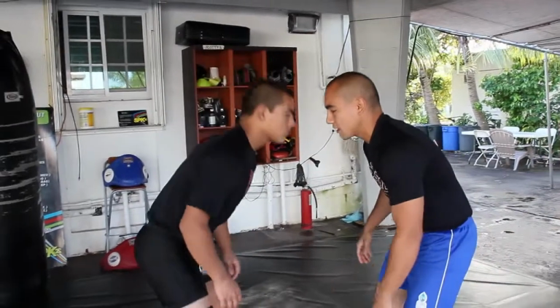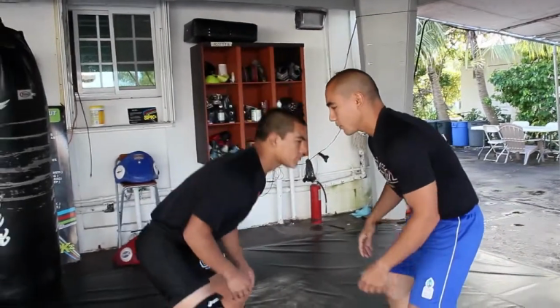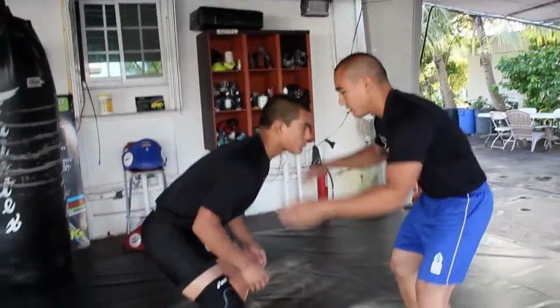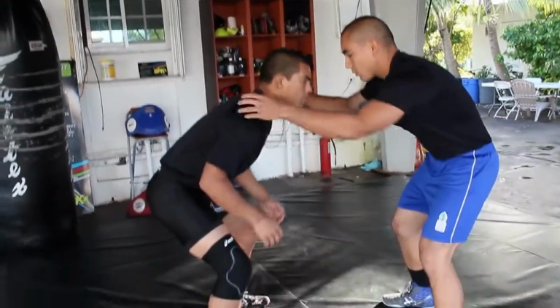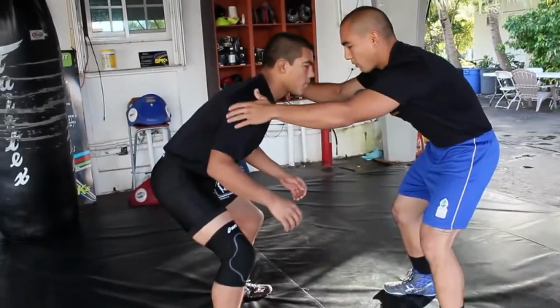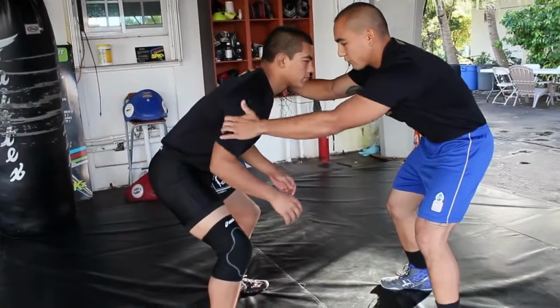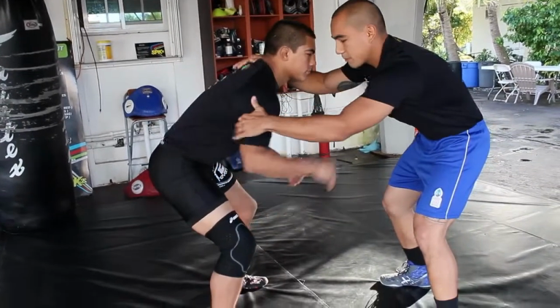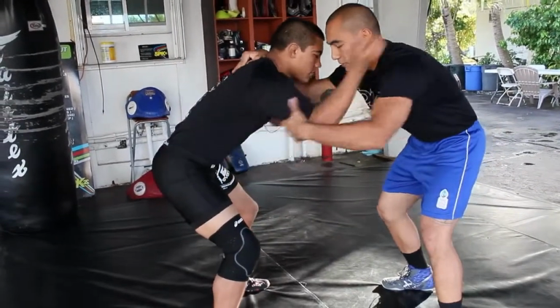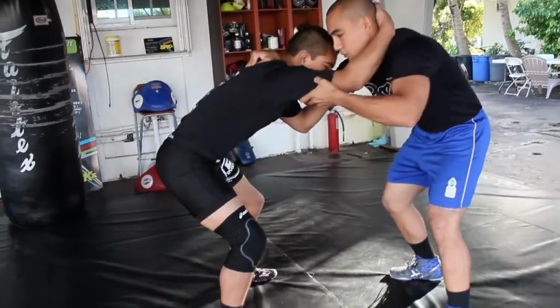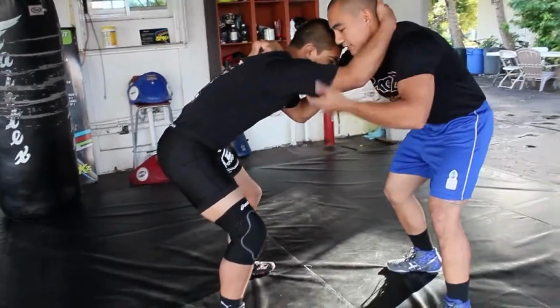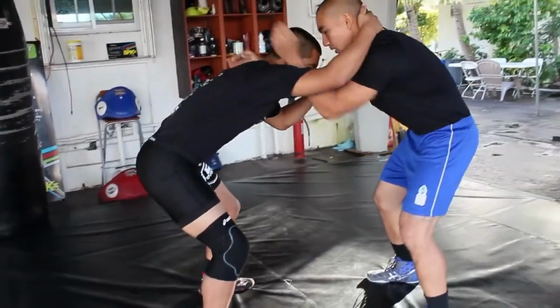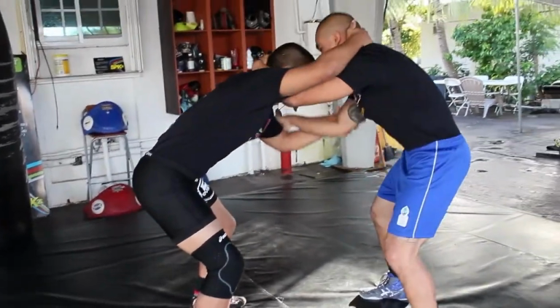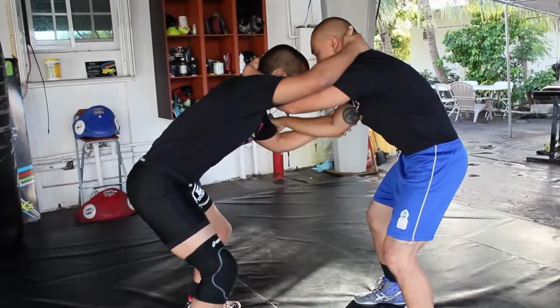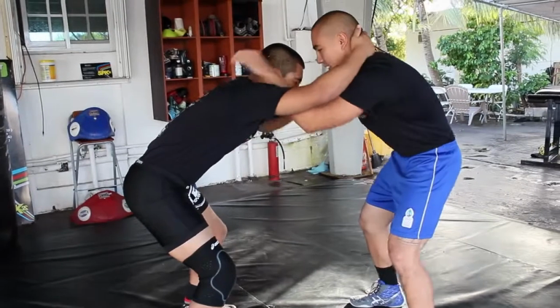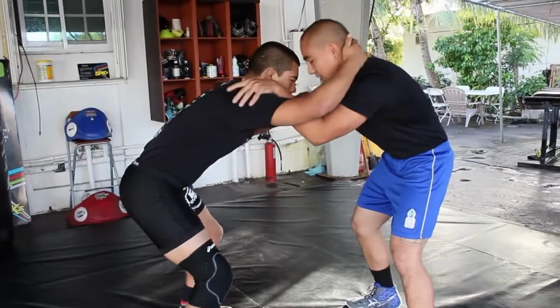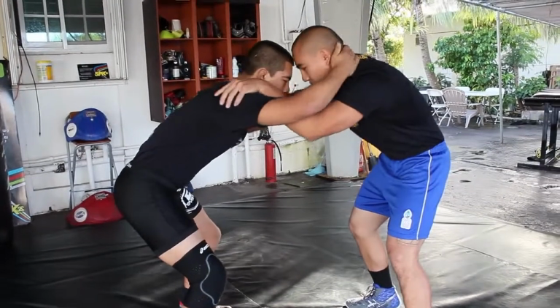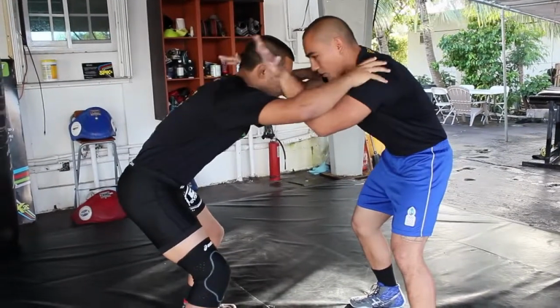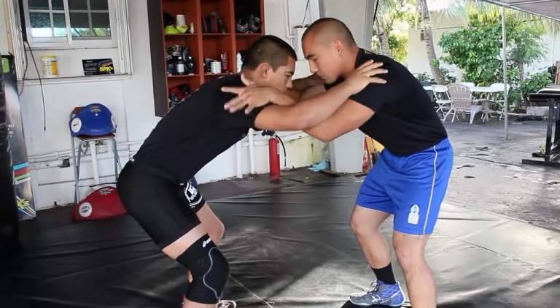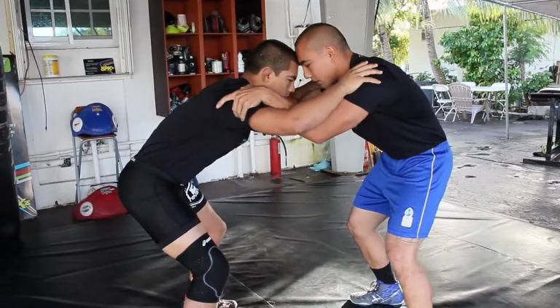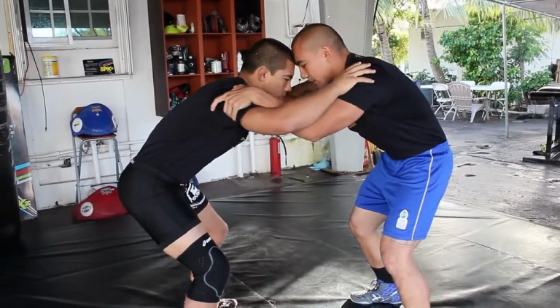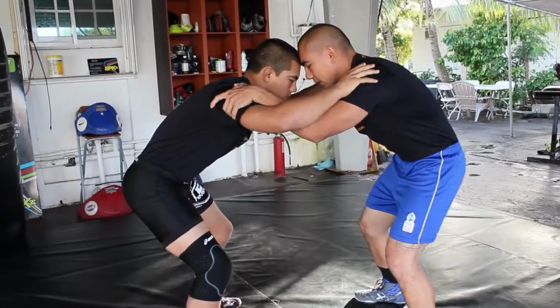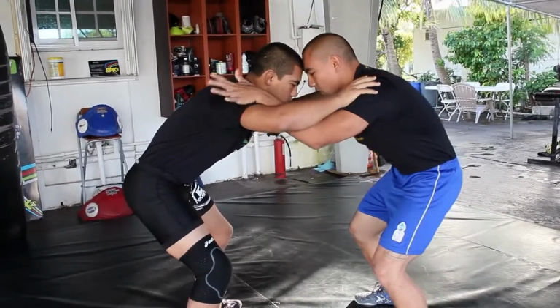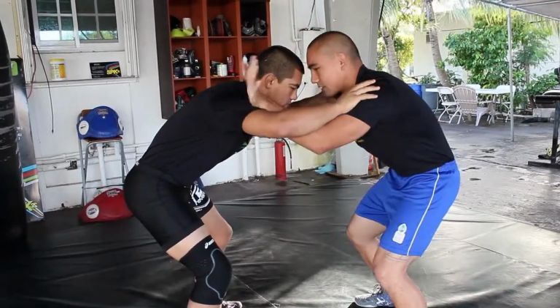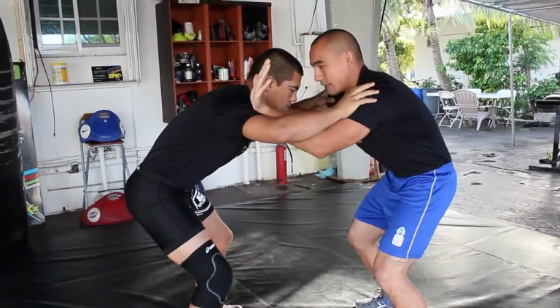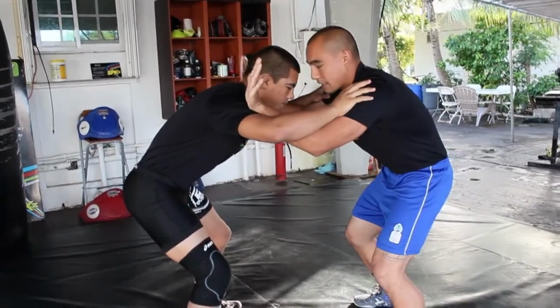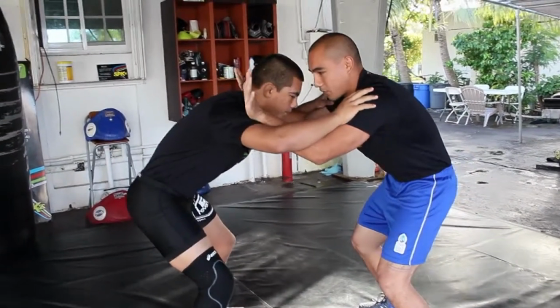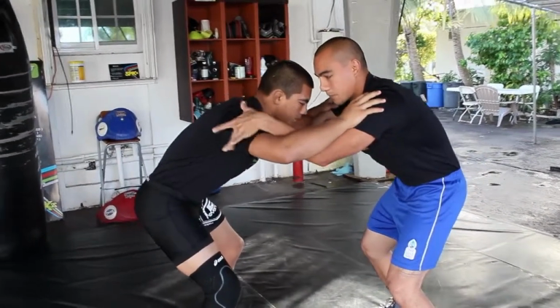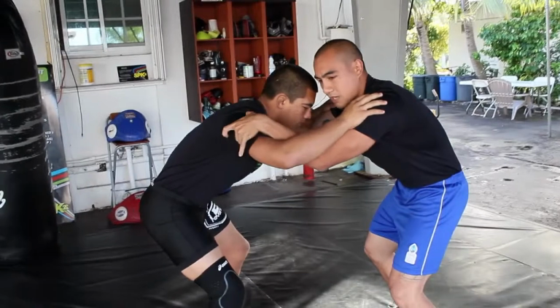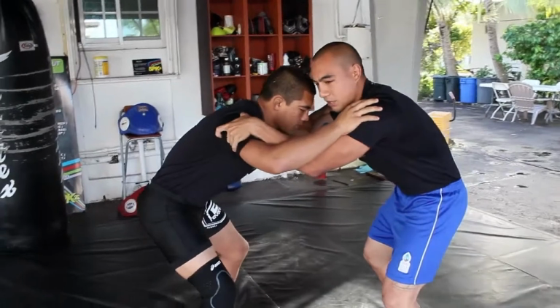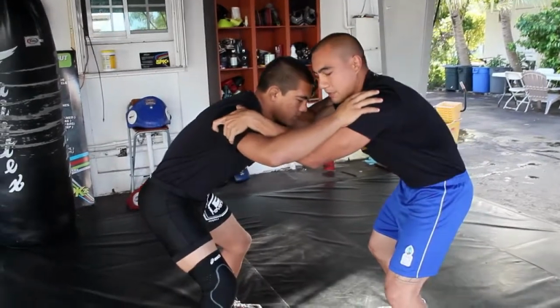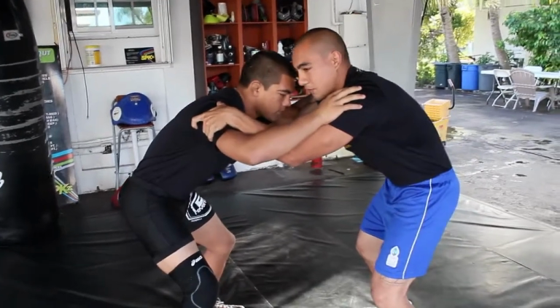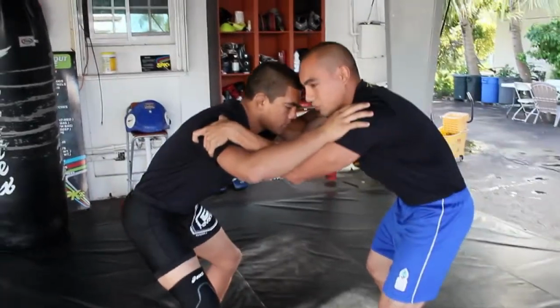A lot of times when we spar, we end up in a position with an inside-outside tie. For this specific move, we want to be in what's called the double inside tie. What I like to do is keep a firm grip on the back of his triceps and top of his shoulders.